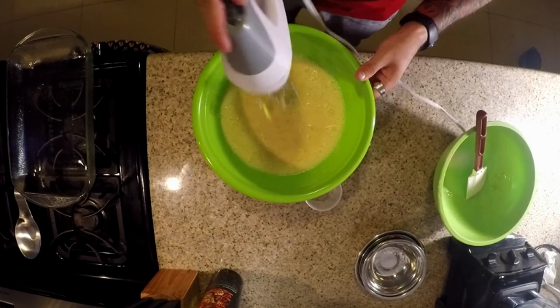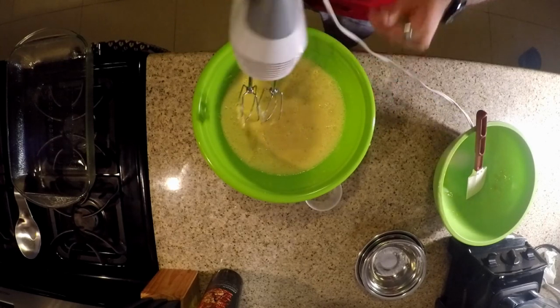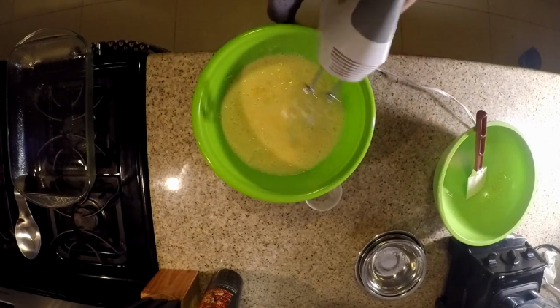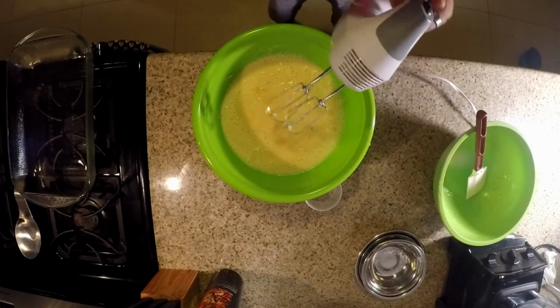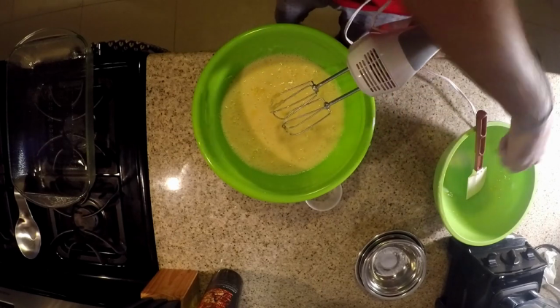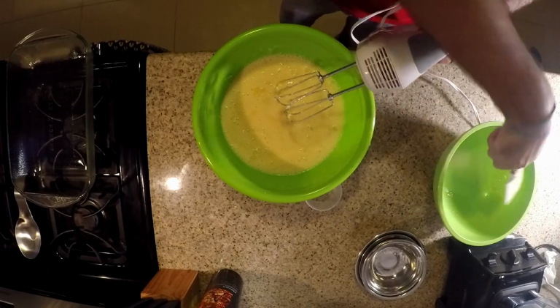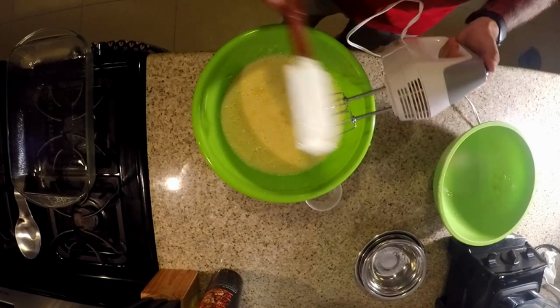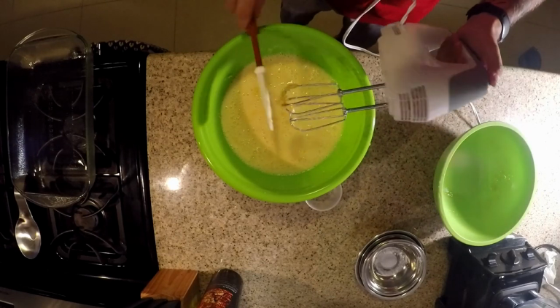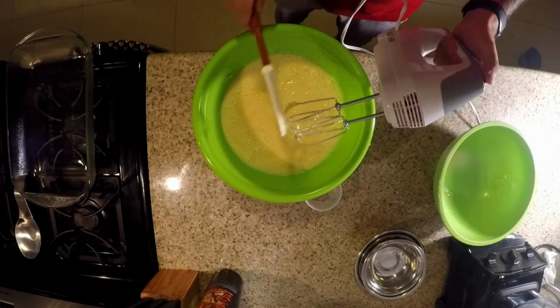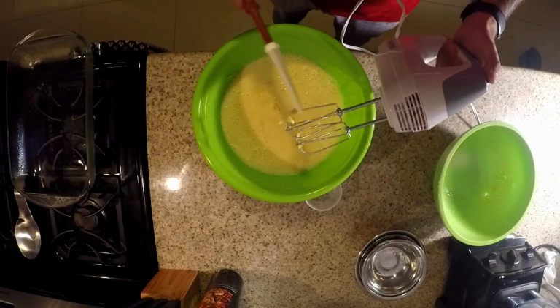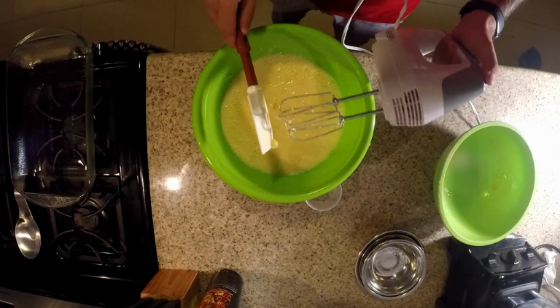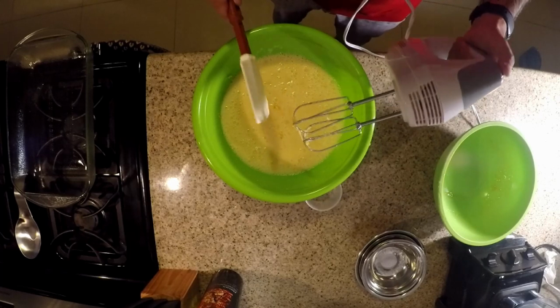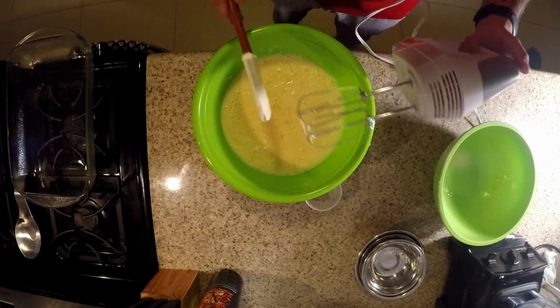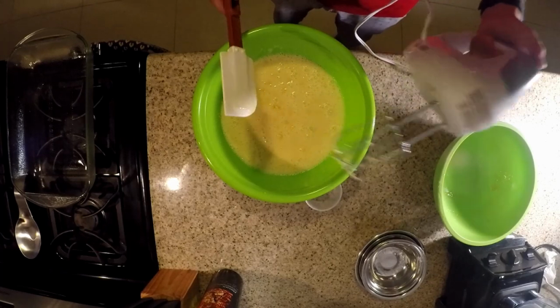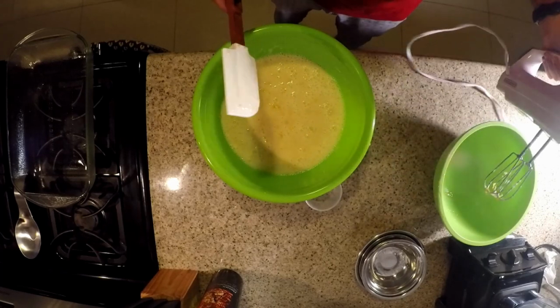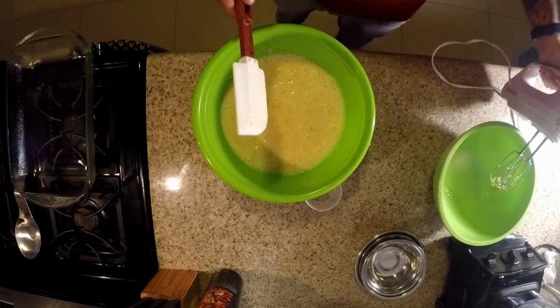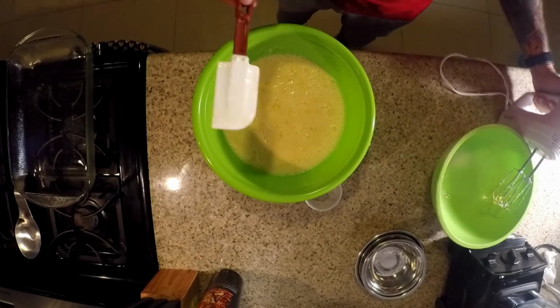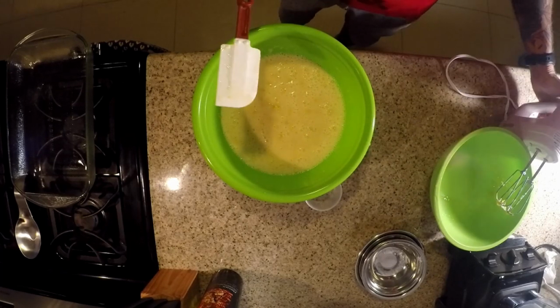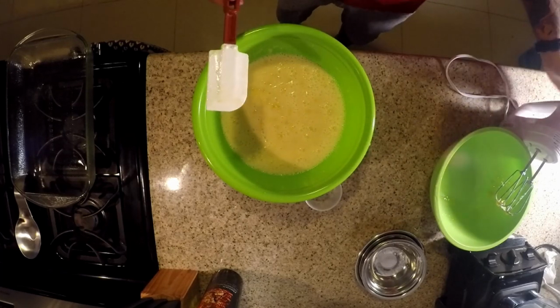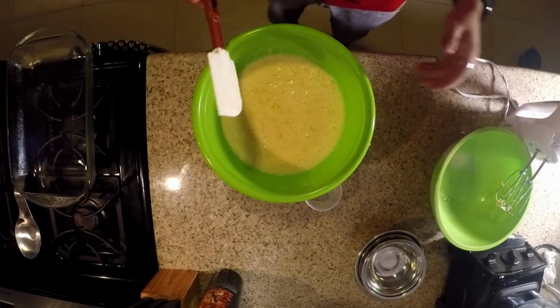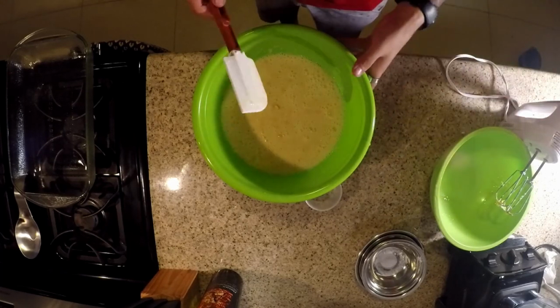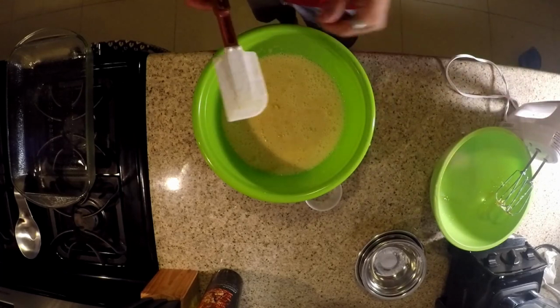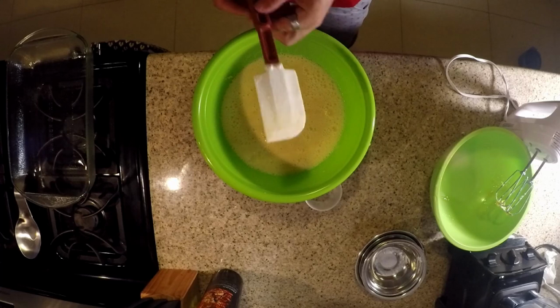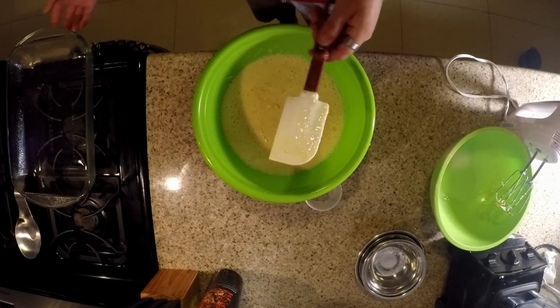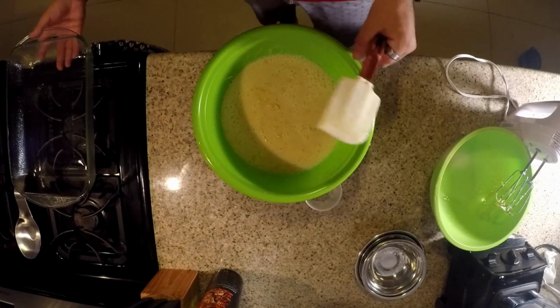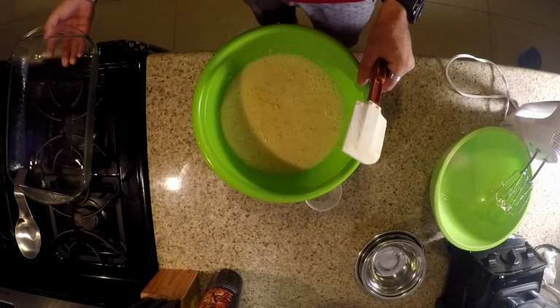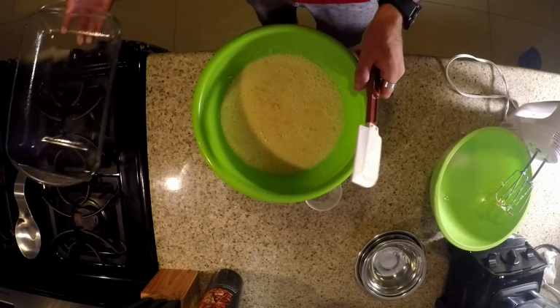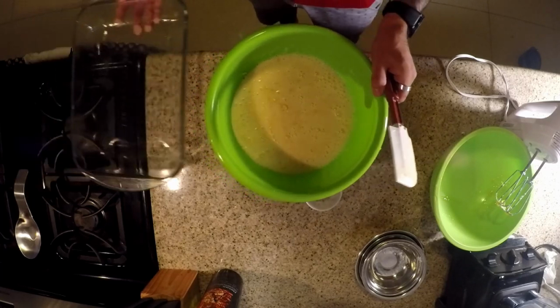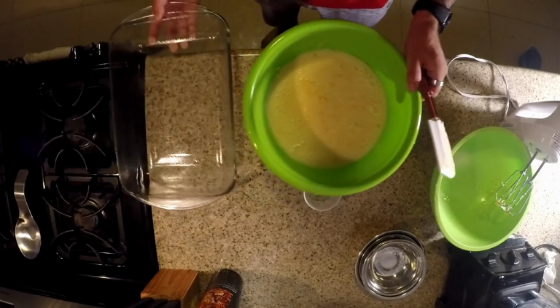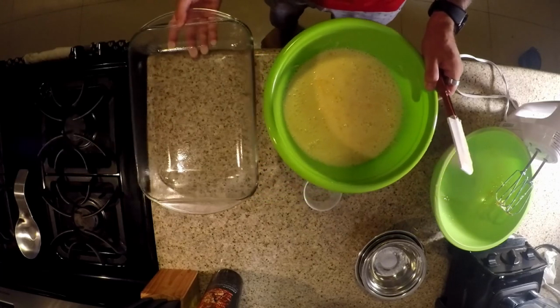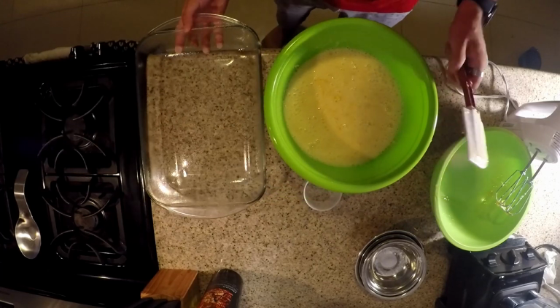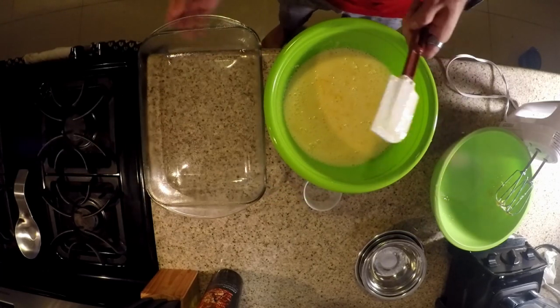Everything's really well mixed together and it looks kind of thin right now, but that's okay because the egg in there is going to make it set whenever we take it out of the oven.